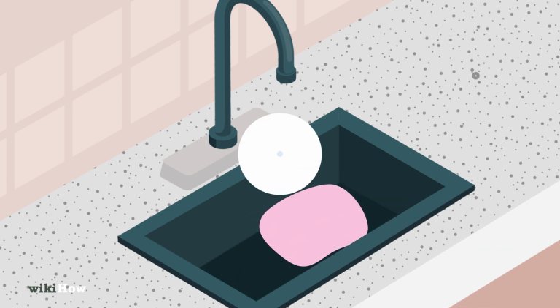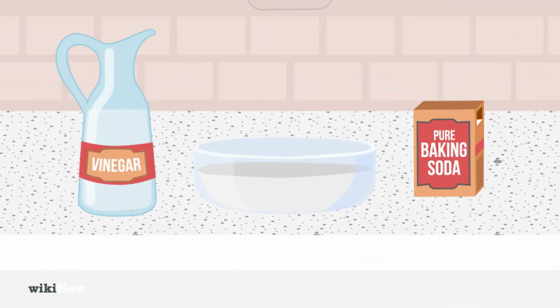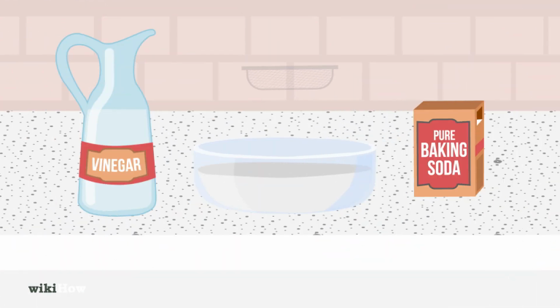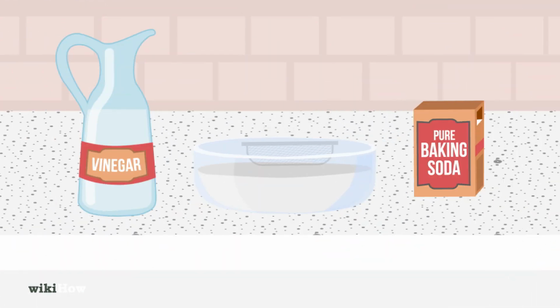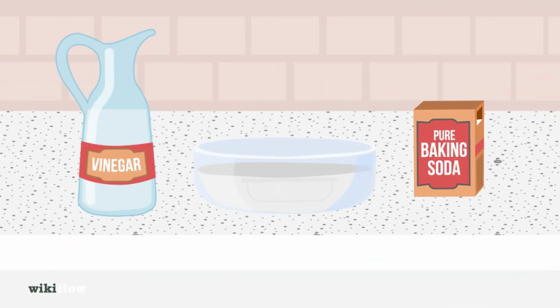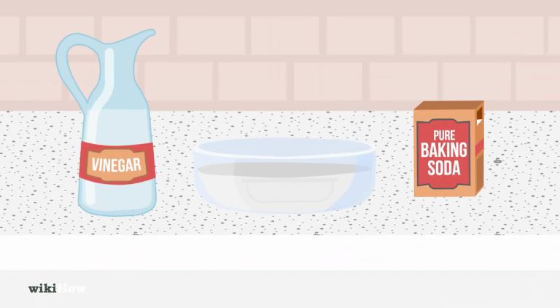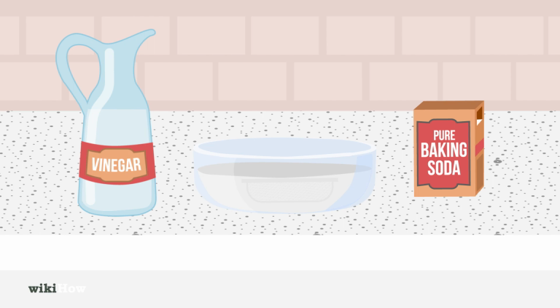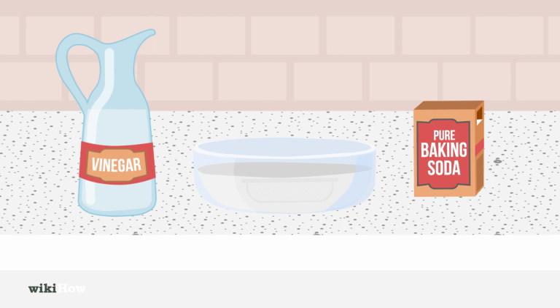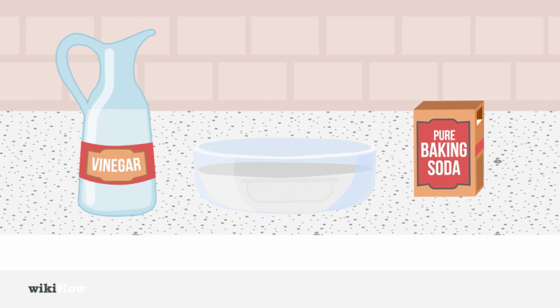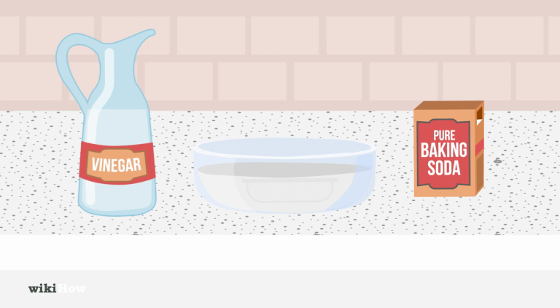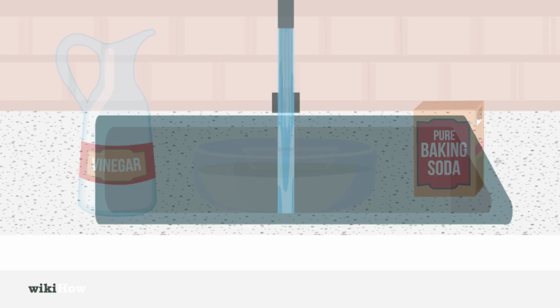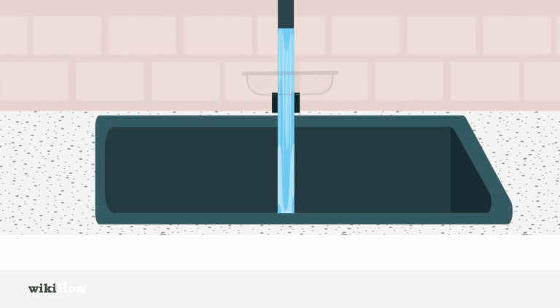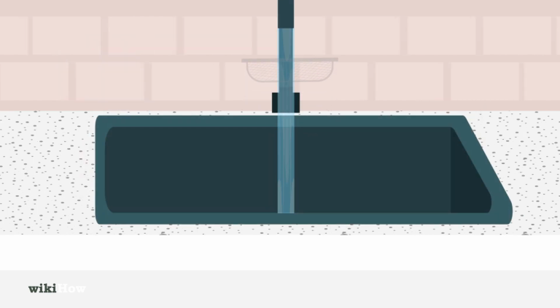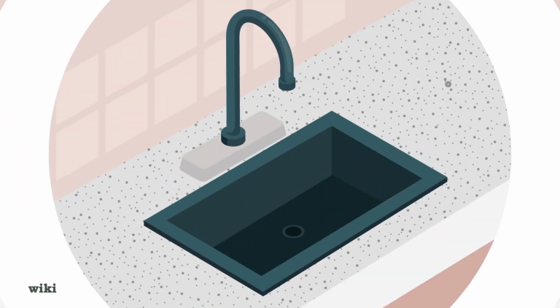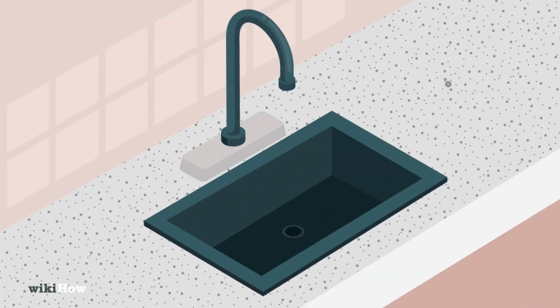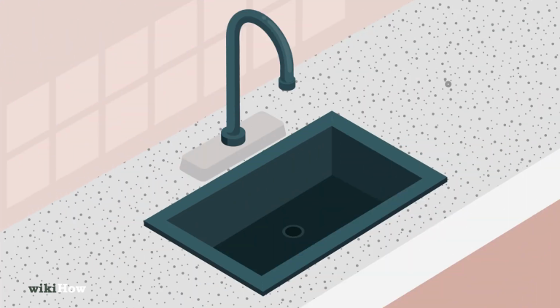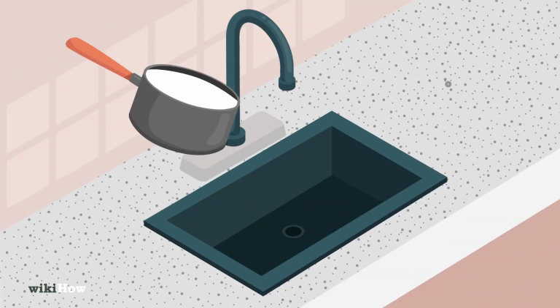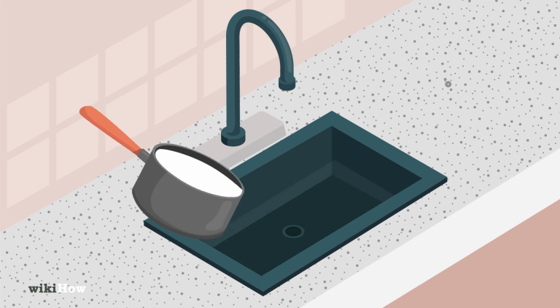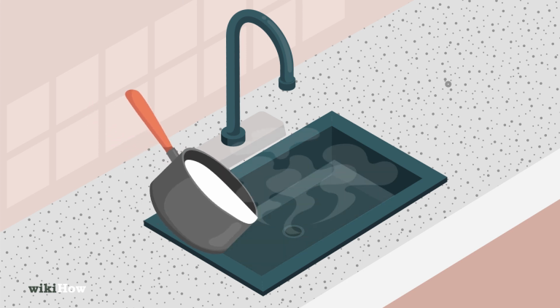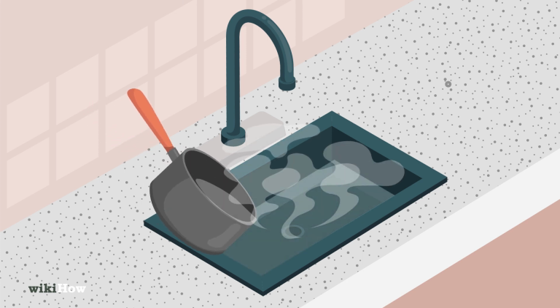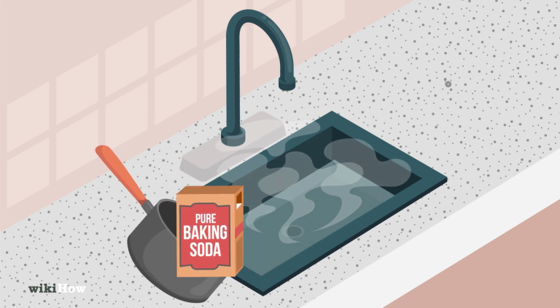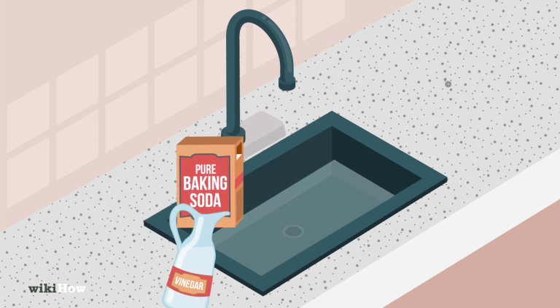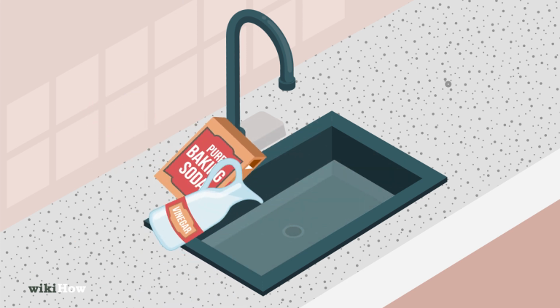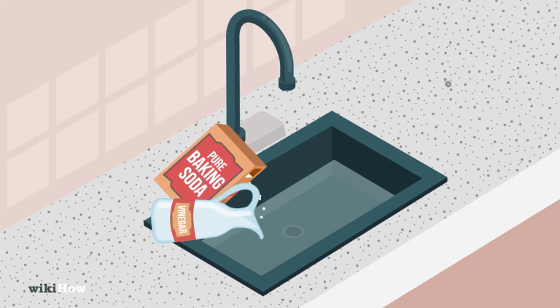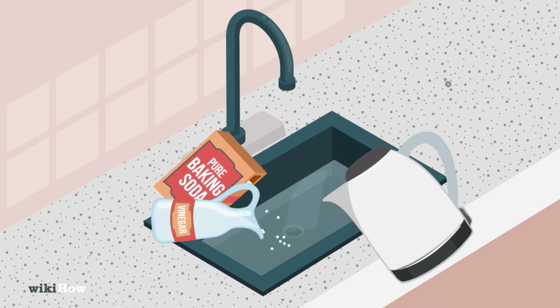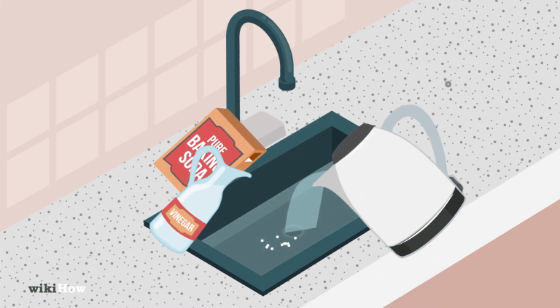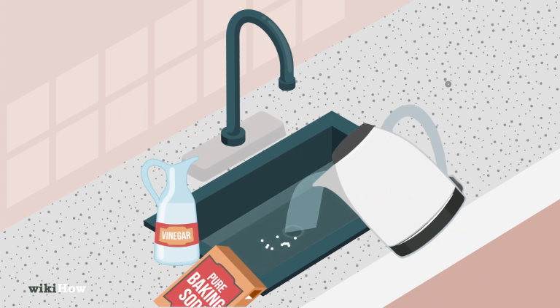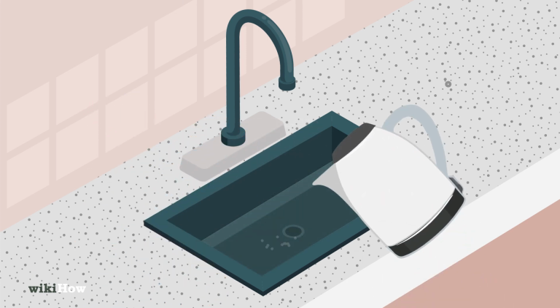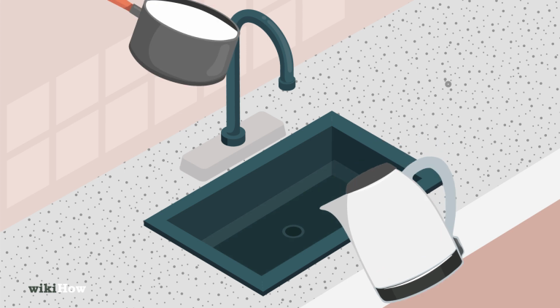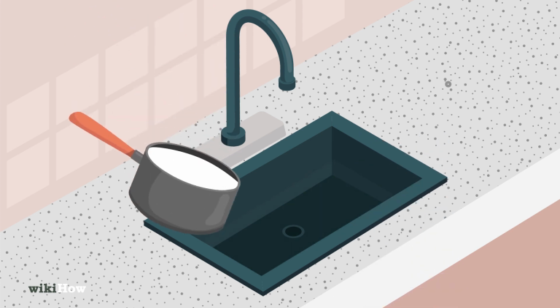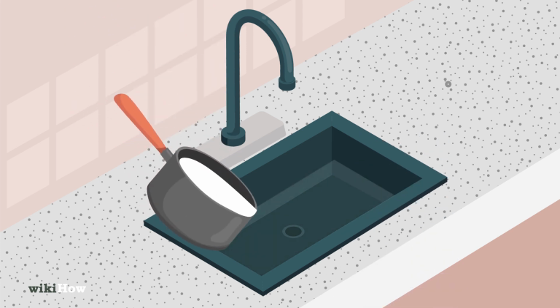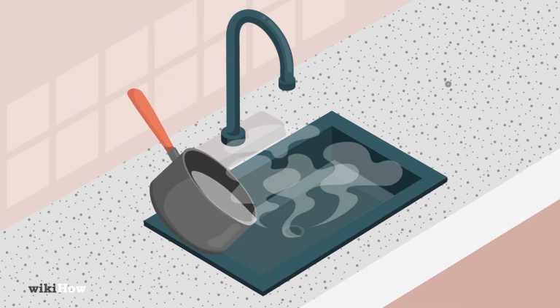To clean drain covers, soak them in a mixture of vinegar and baking soda, then rinse and dry. For a clogged drain, pour boiling water down it, followed by baking soda, vinegar, and hot water. Finally, flush the drain with another pot of boiling water.